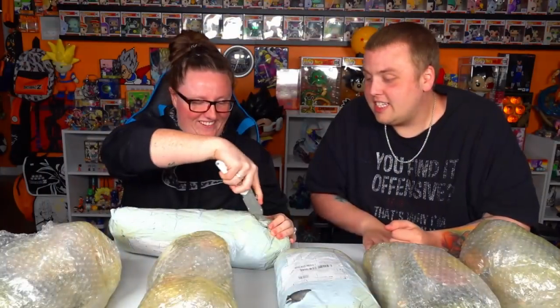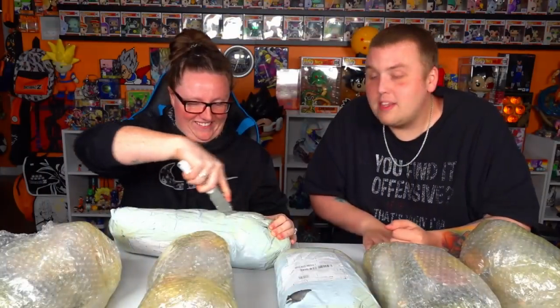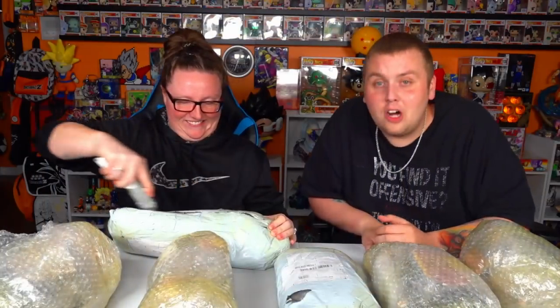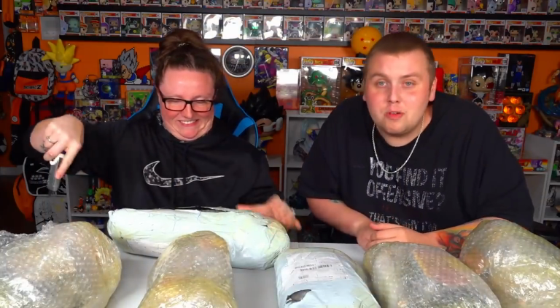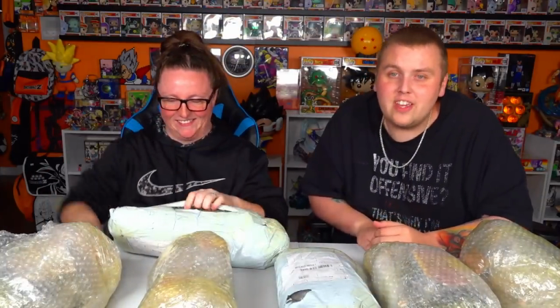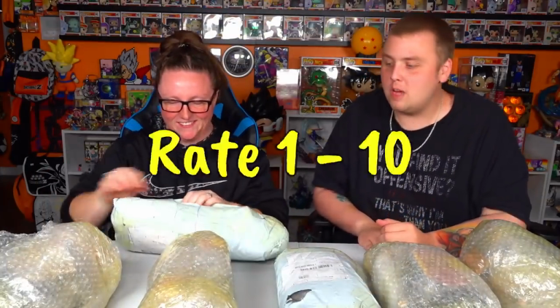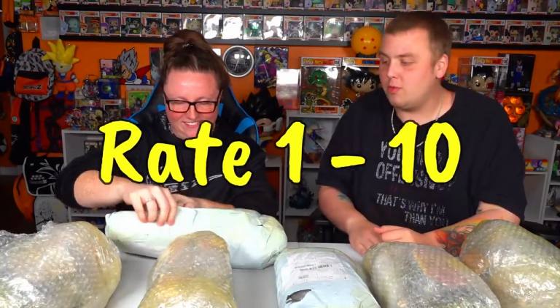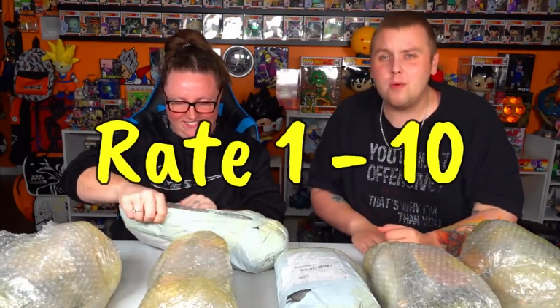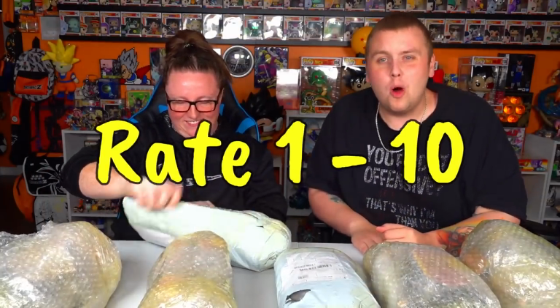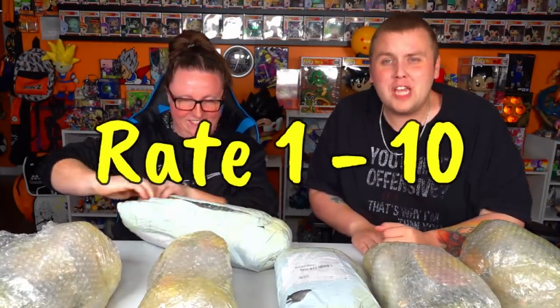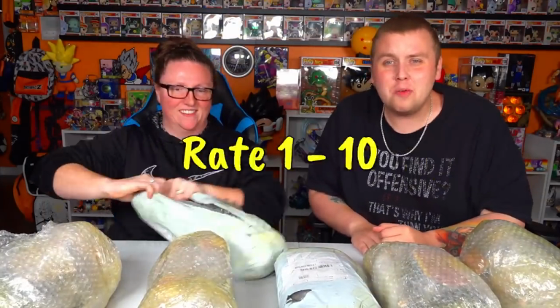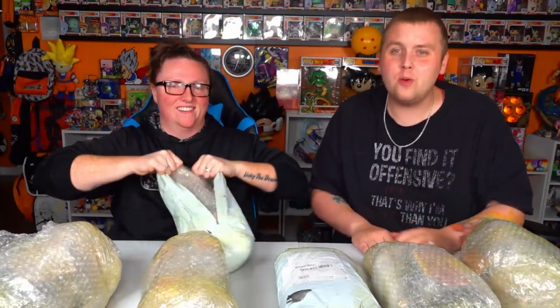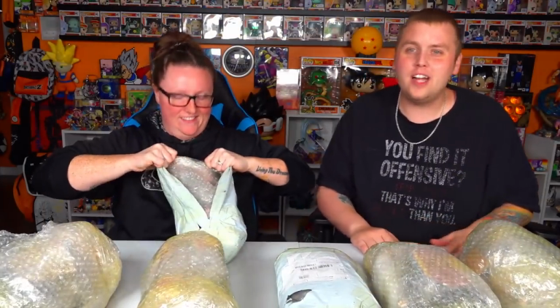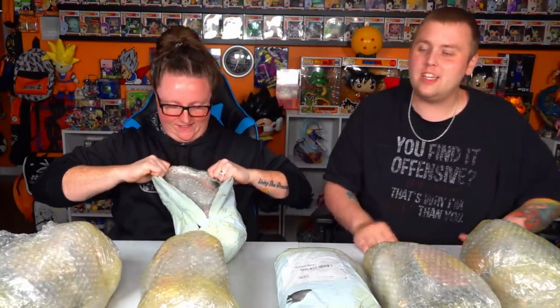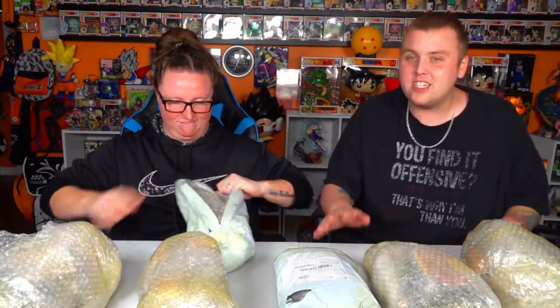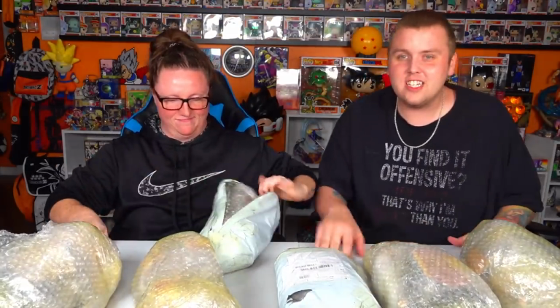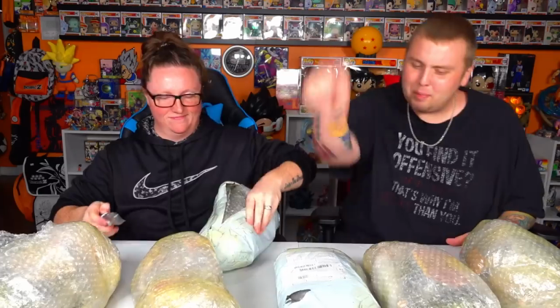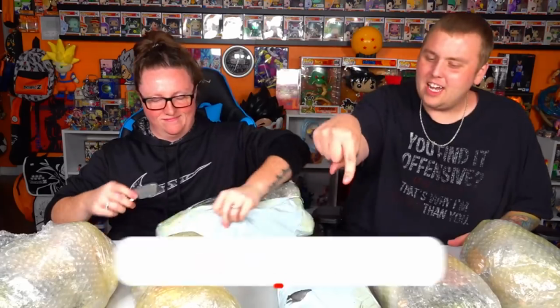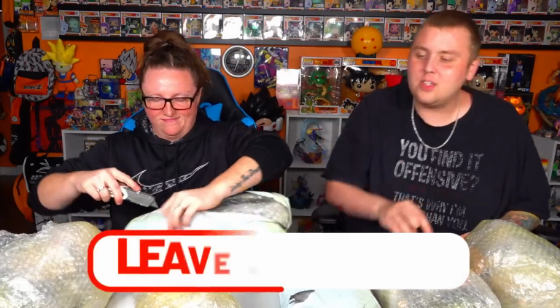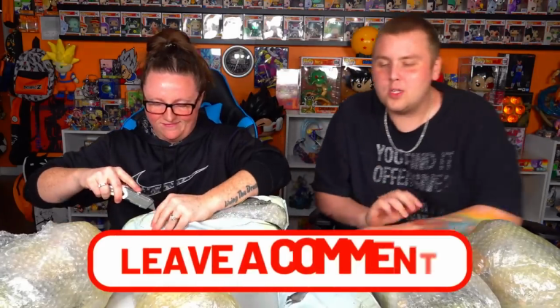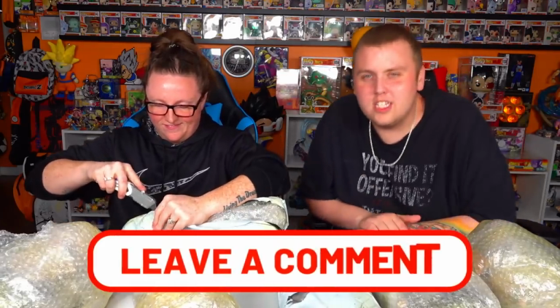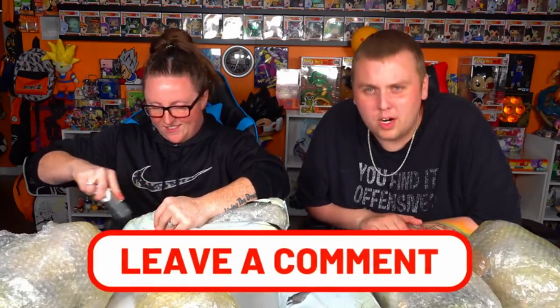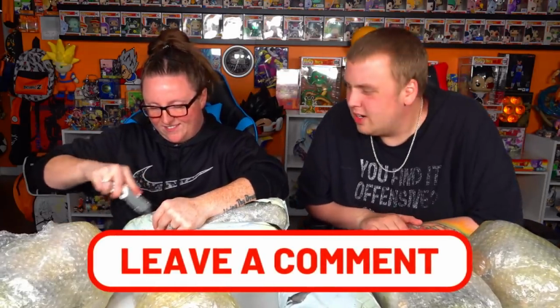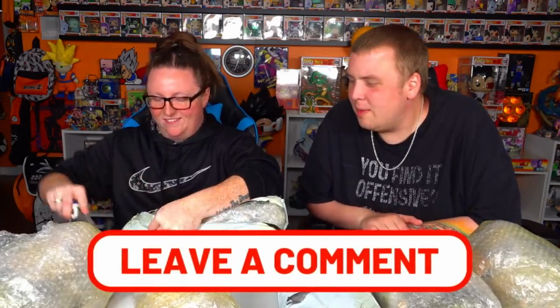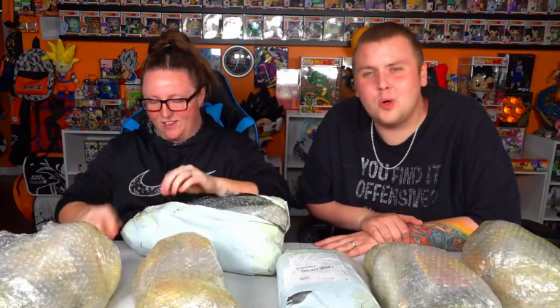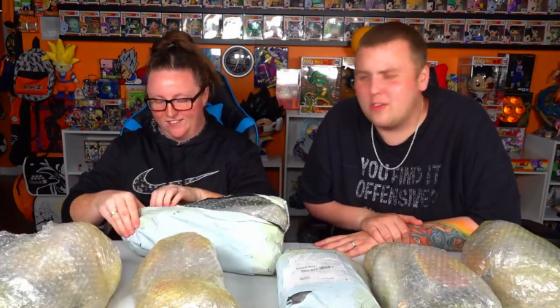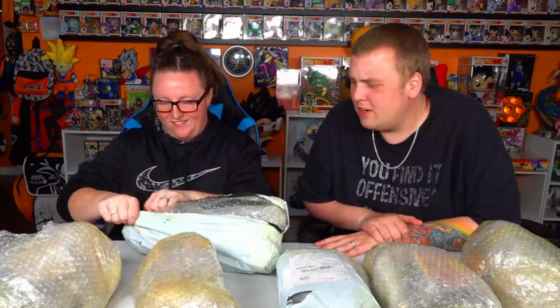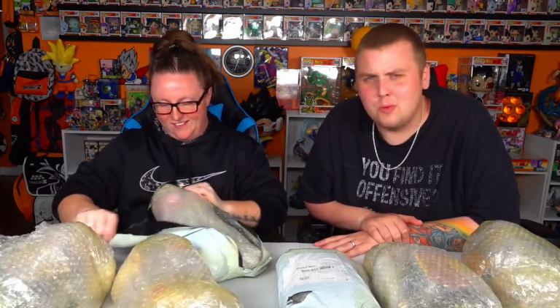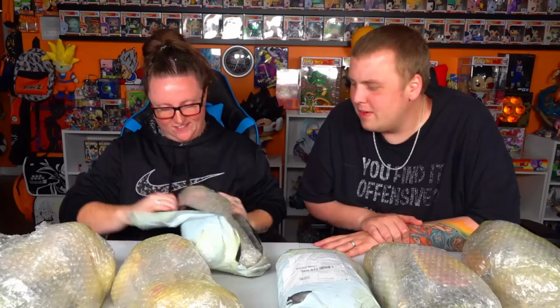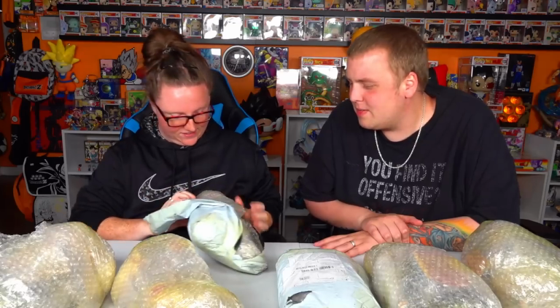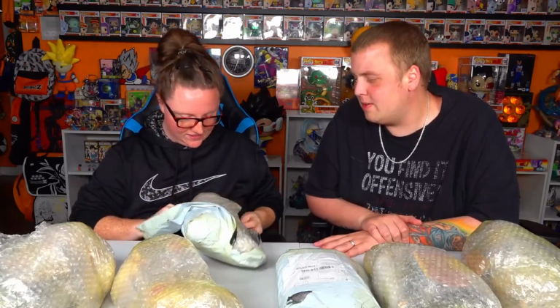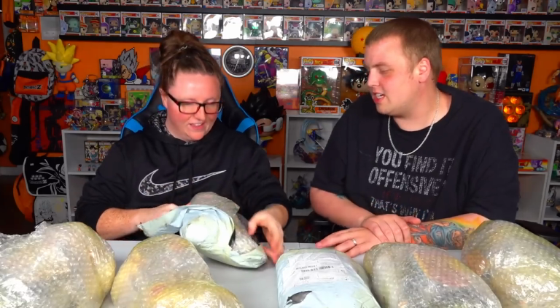We're going to take out all these bootleg figures and rate them 1 through 10. We want everyone watching to put in the comments which one's number one. You can put your order if you really want to do some homework, but really we just want to see what you think is number one.